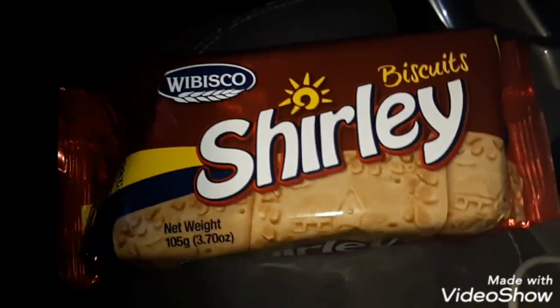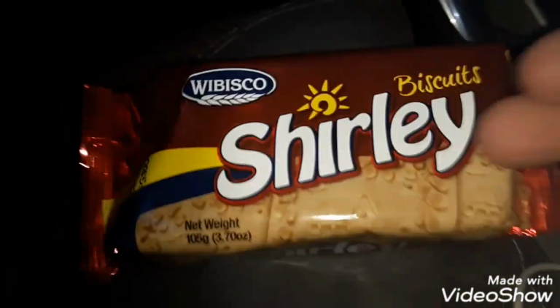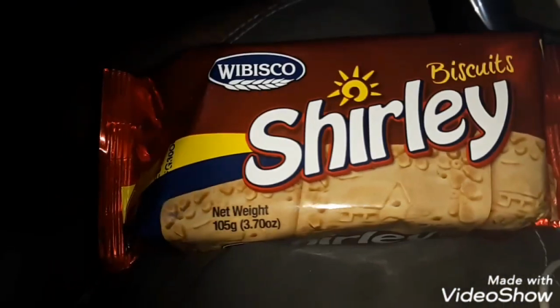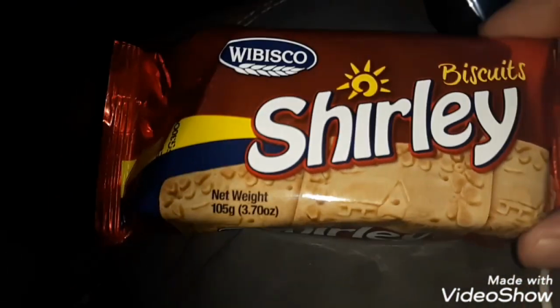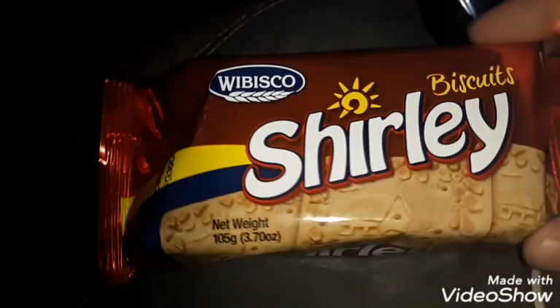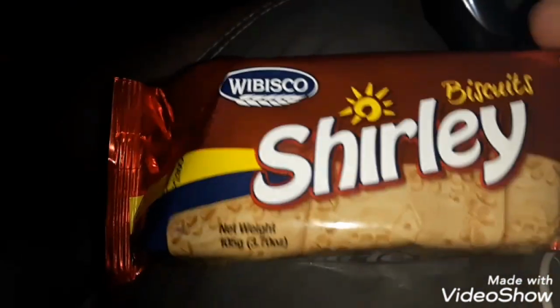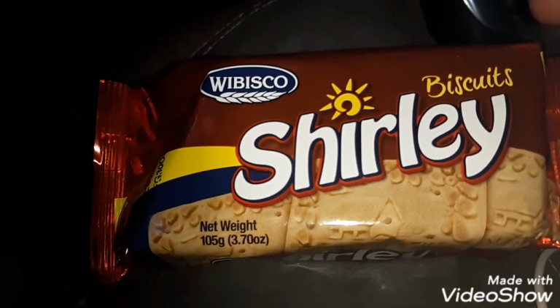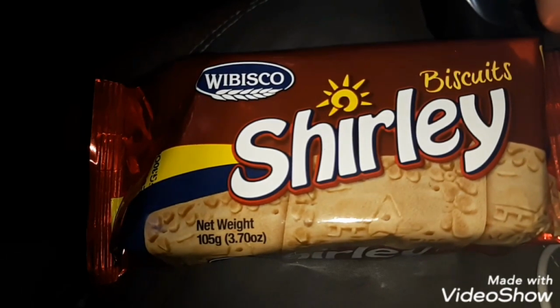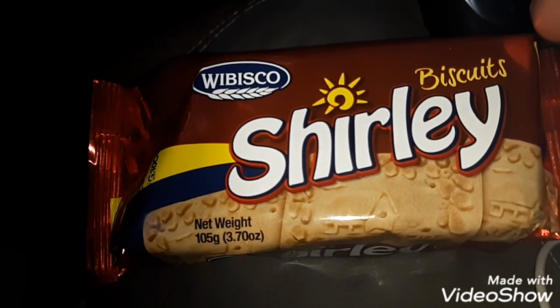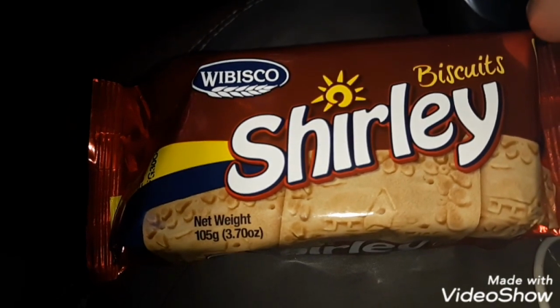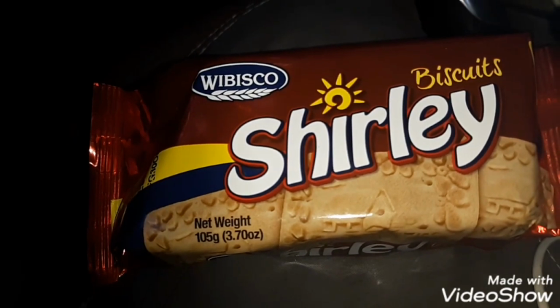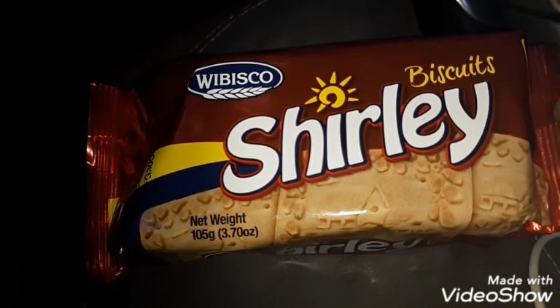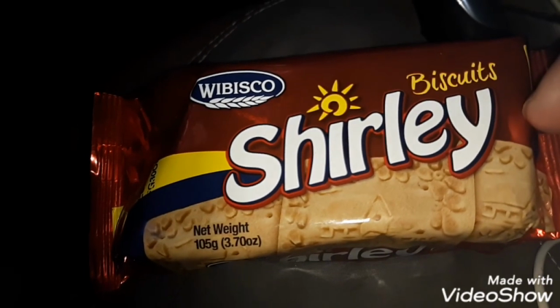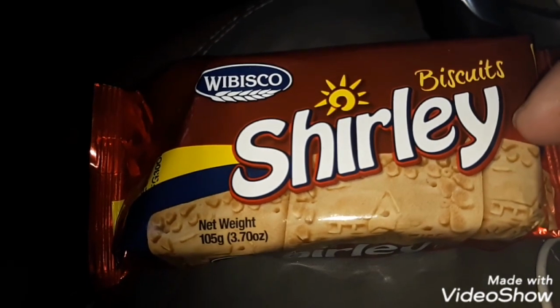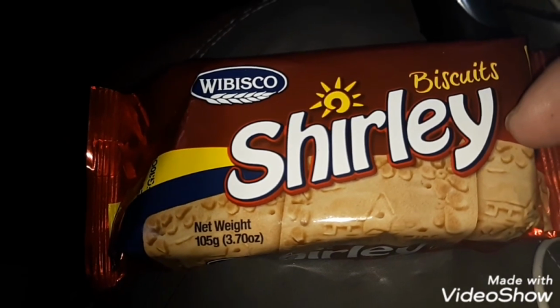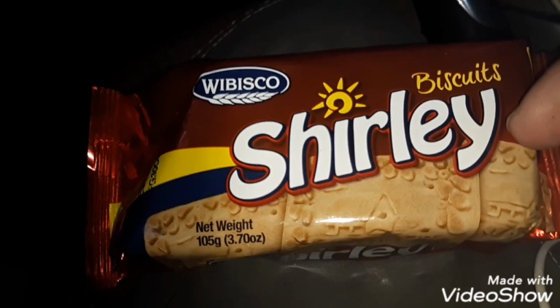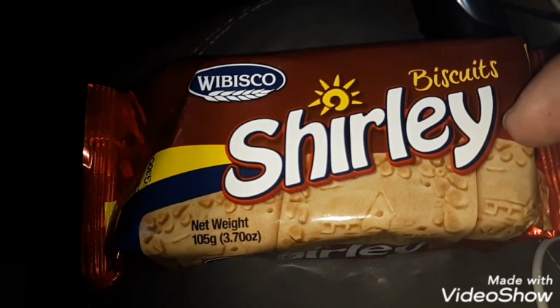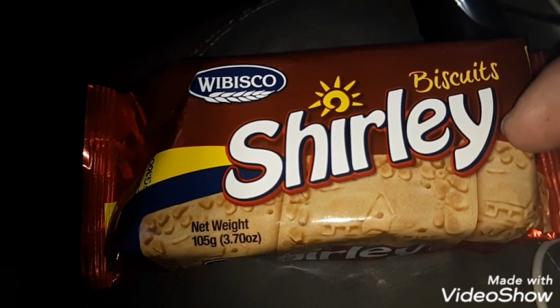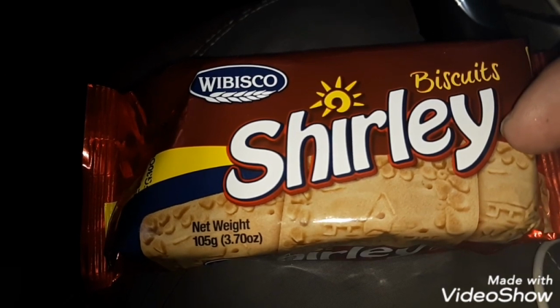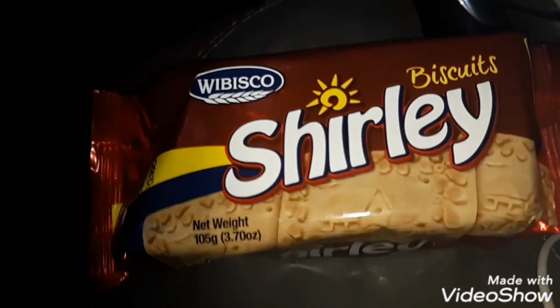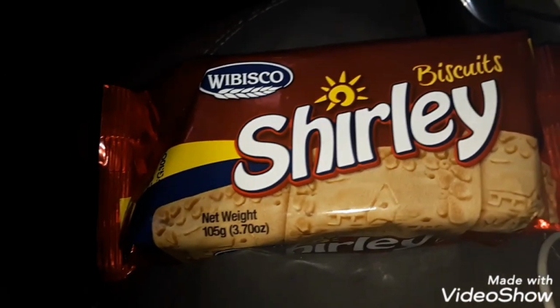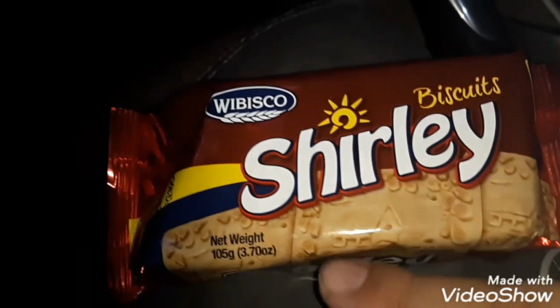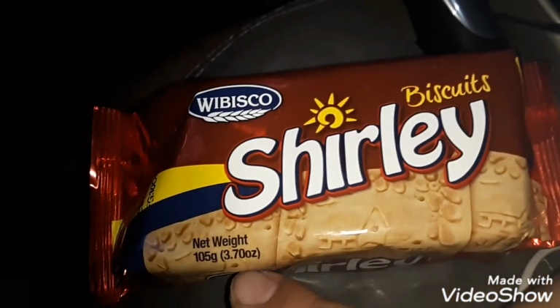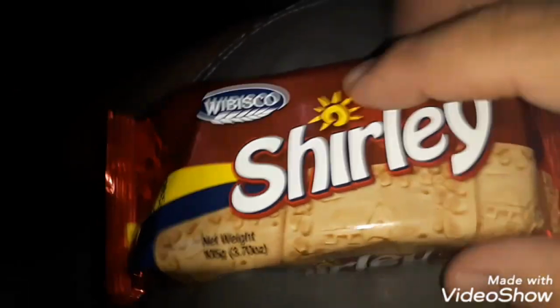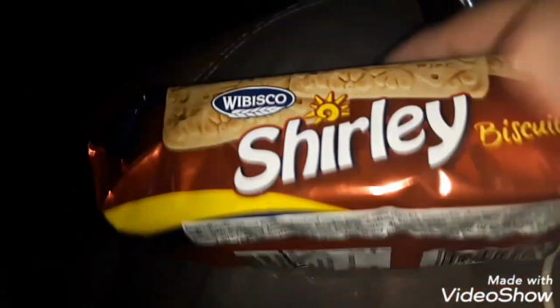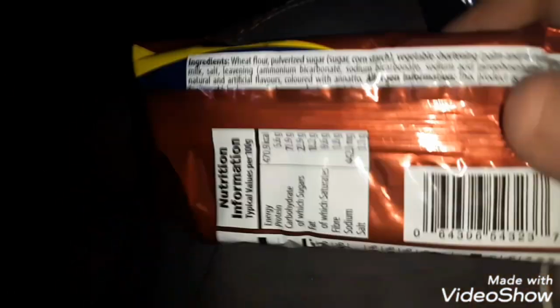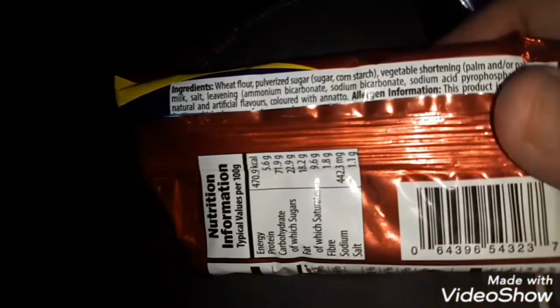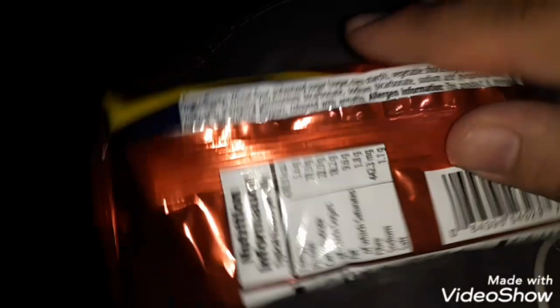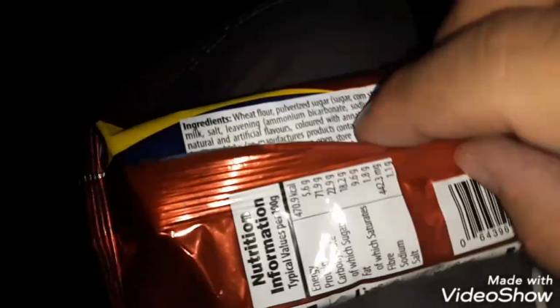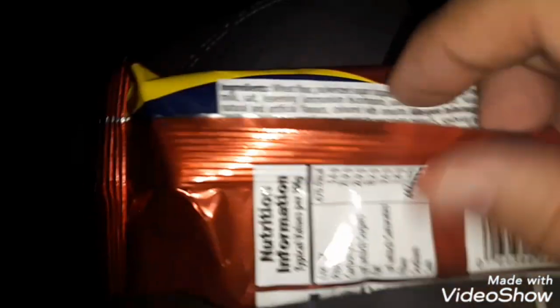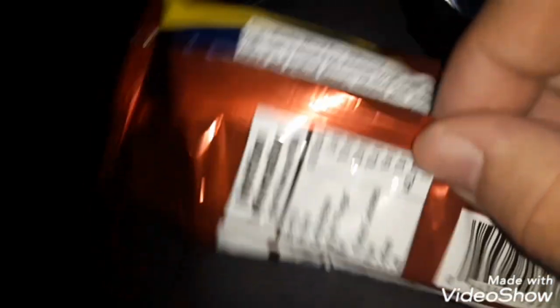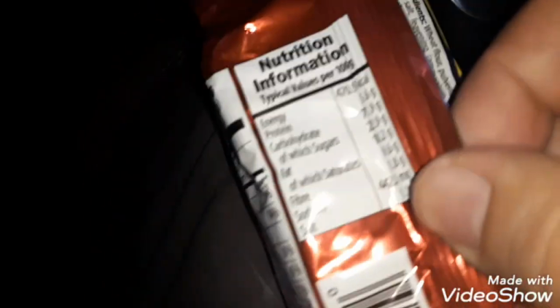What is up guys, in this video I'm going to review Wibisco Shirley's Biscuits. Shouldn't they be Shirley's Biscuits? Anyways, that's the weight right there — here's some fun nutritional facts, you can pause the video right there.